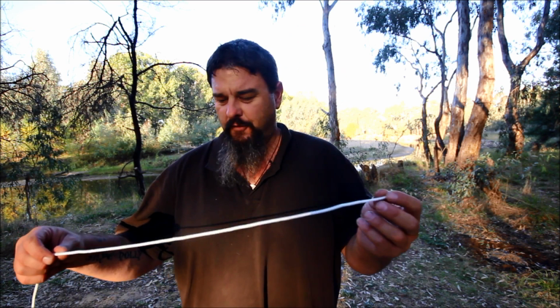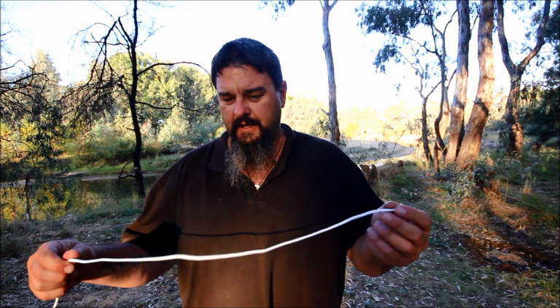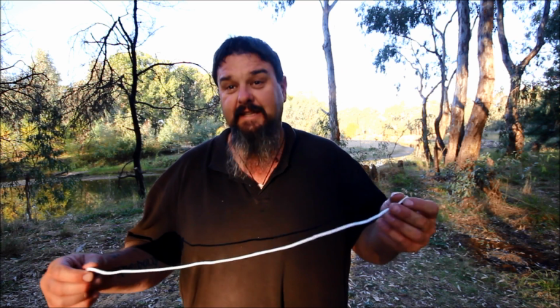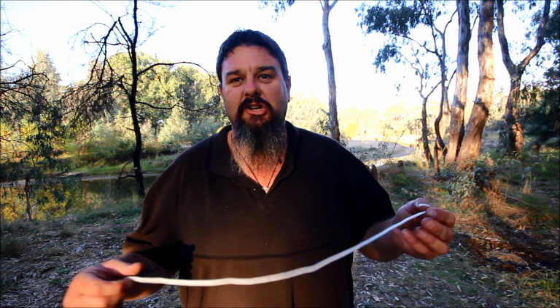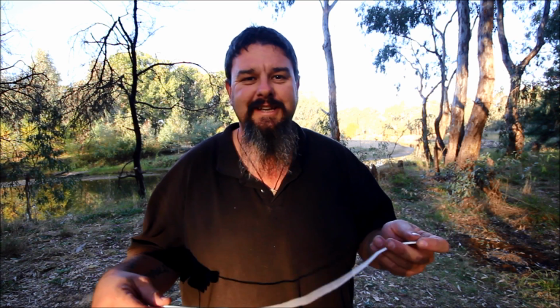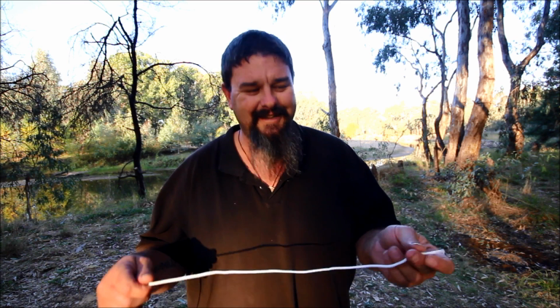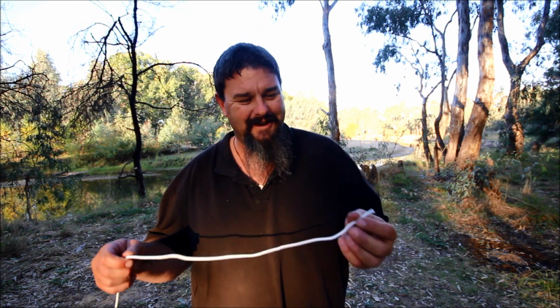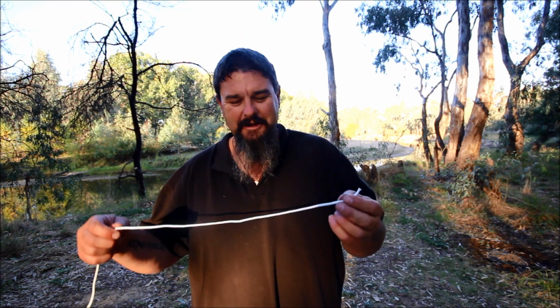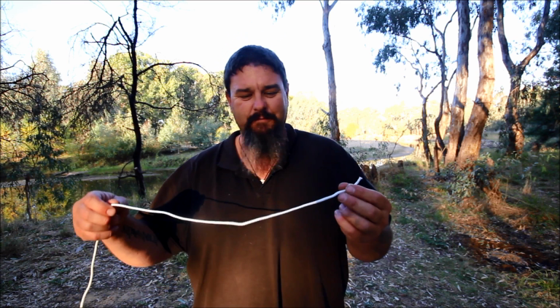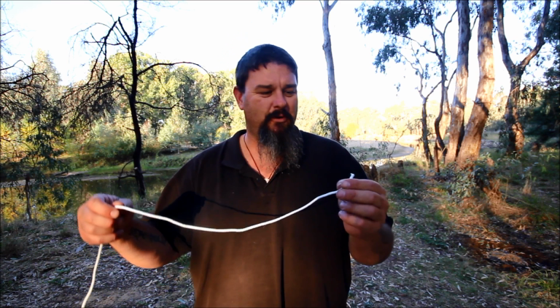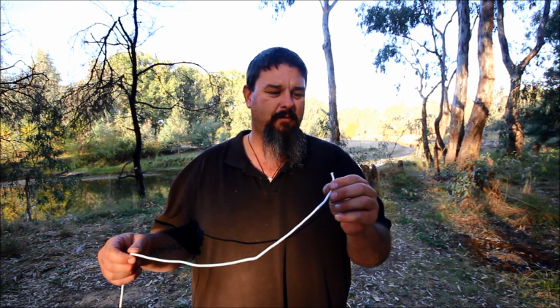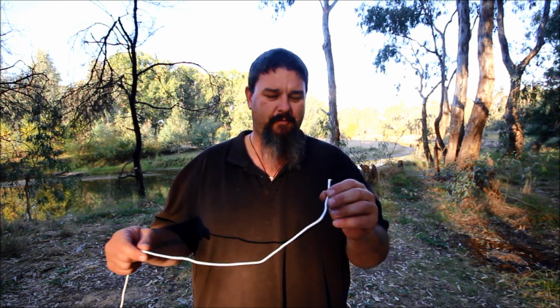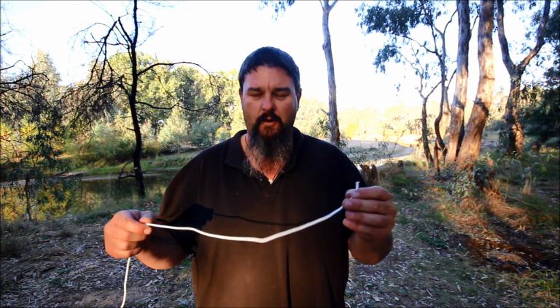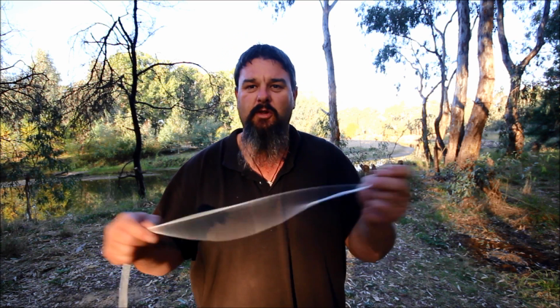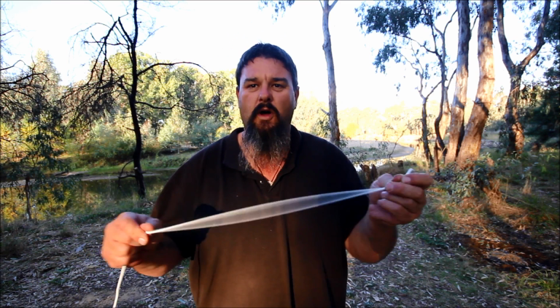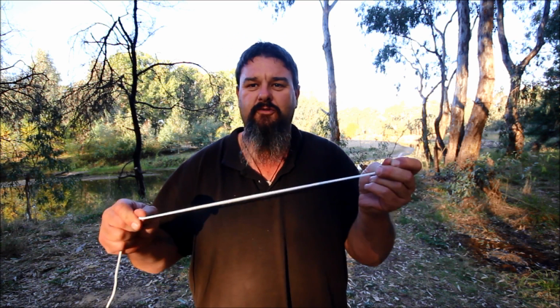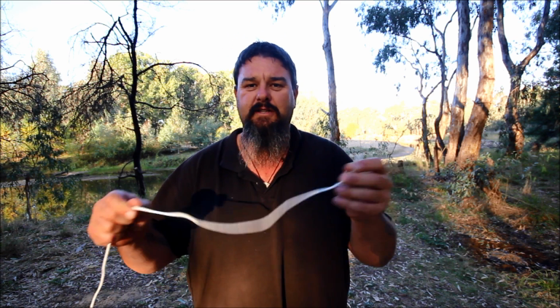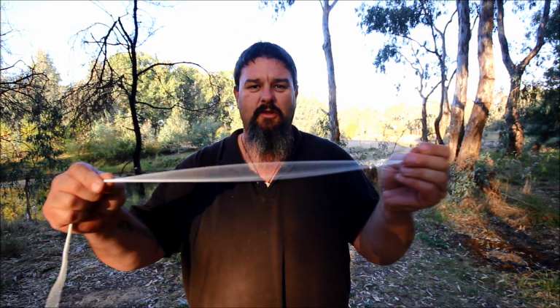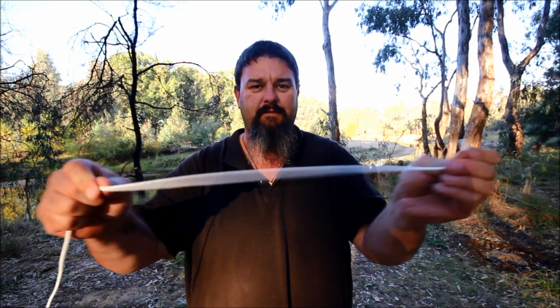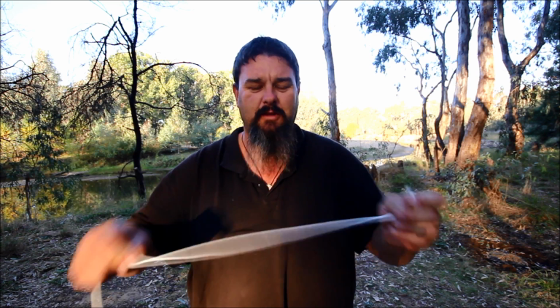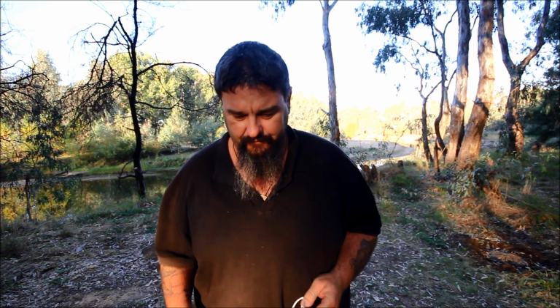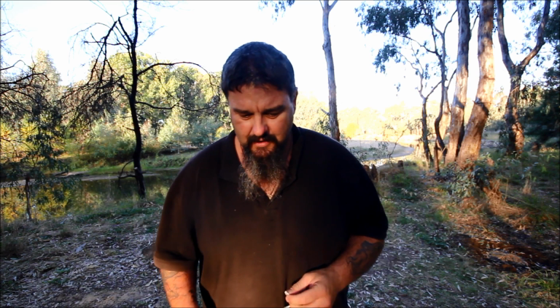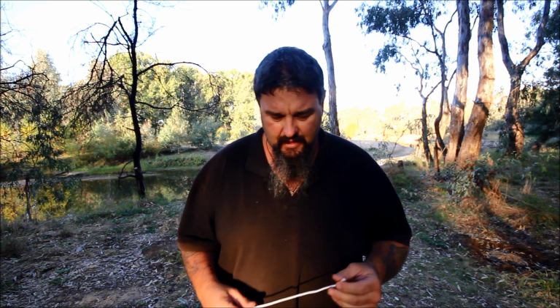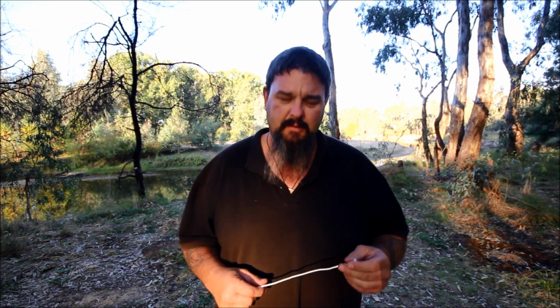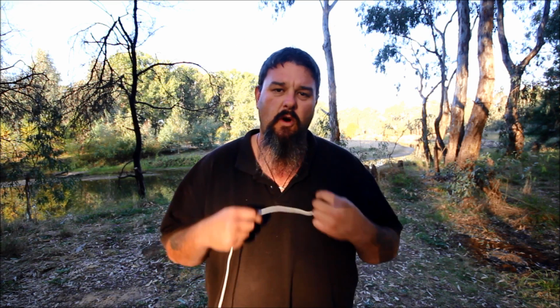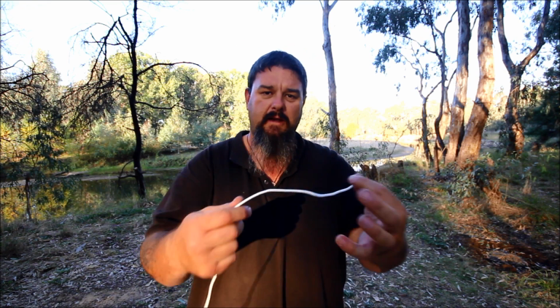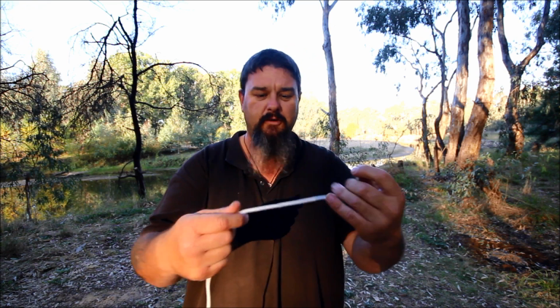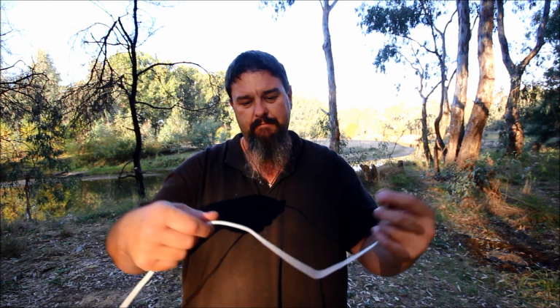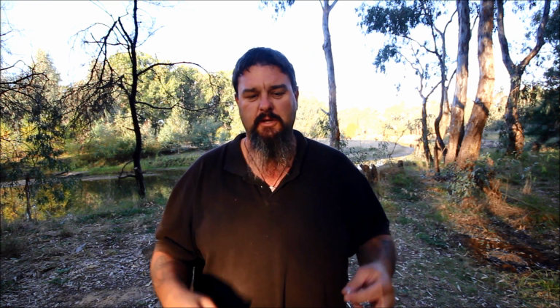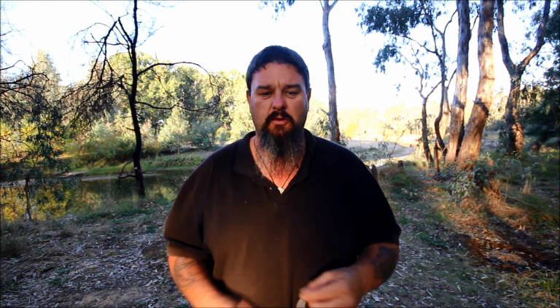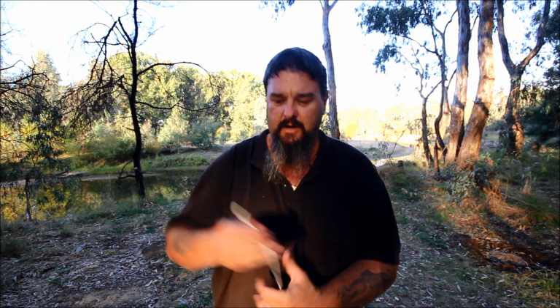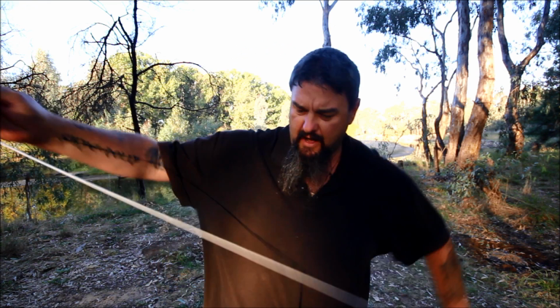For this exercise I've bought some 3.5mm white string so it's nice and visible. It's going to be quite hard doing it backwards but we'll give it a crack.